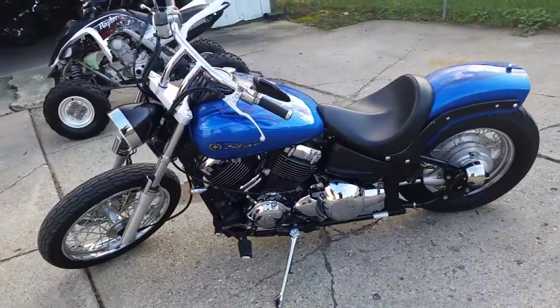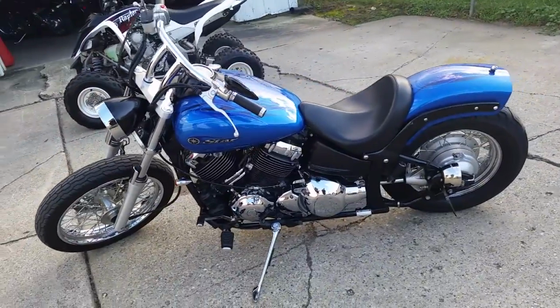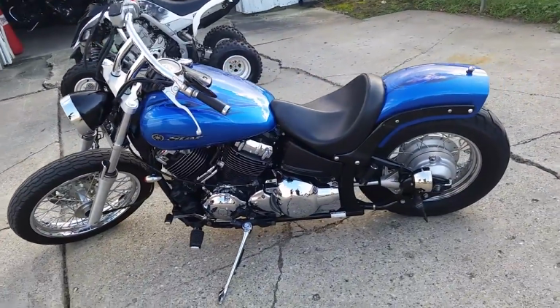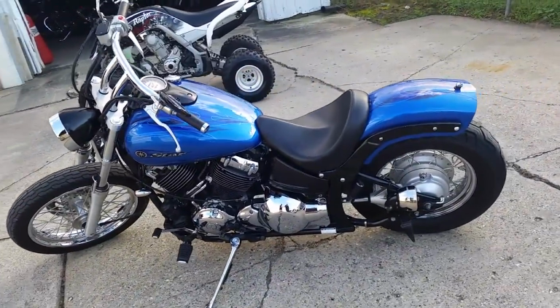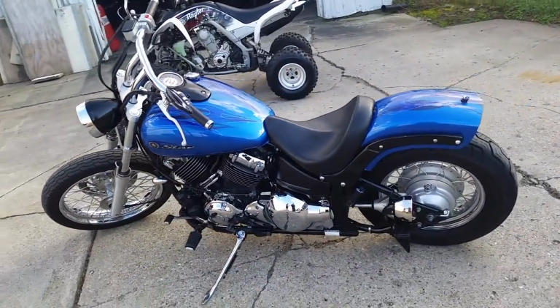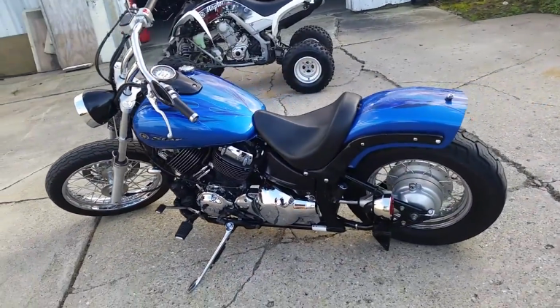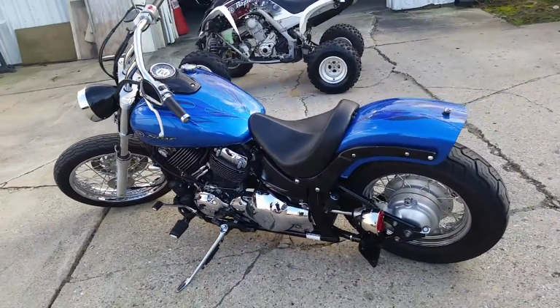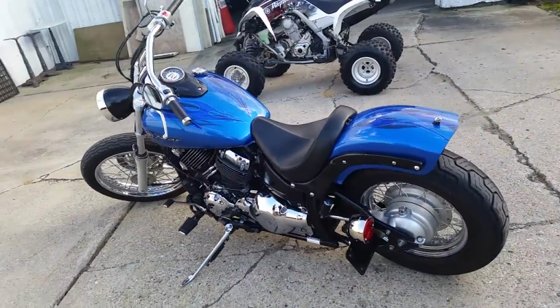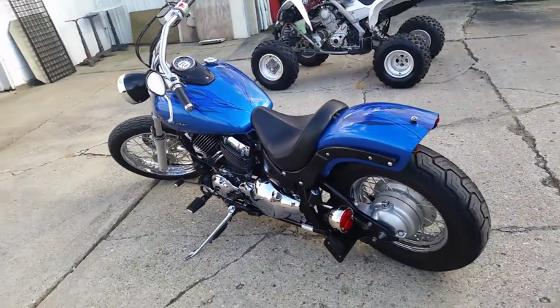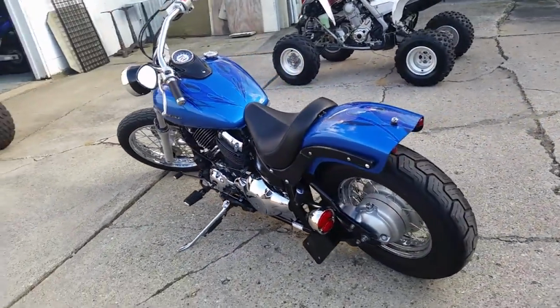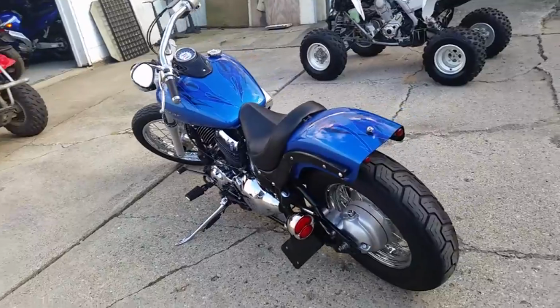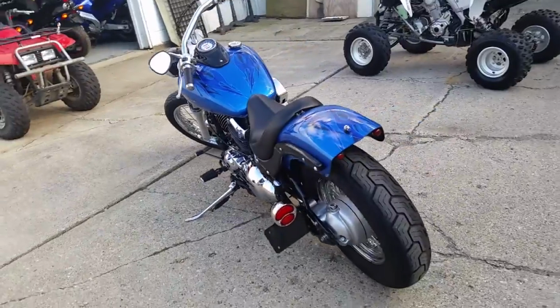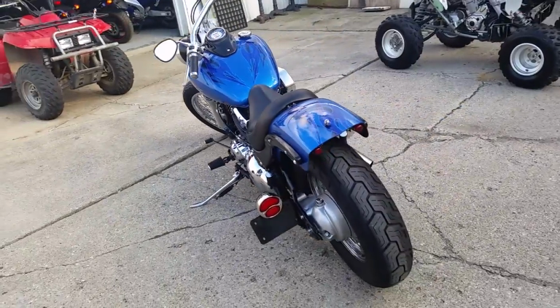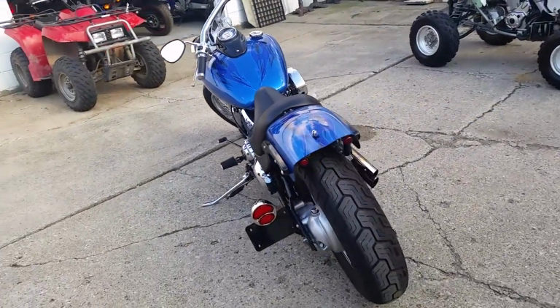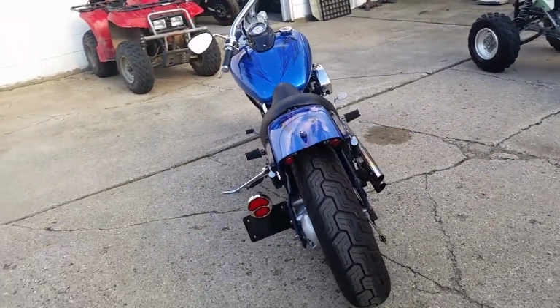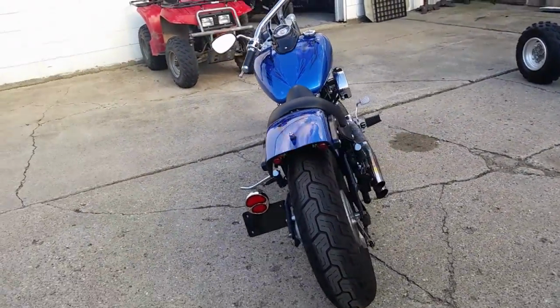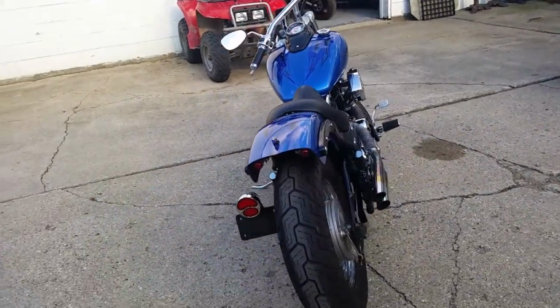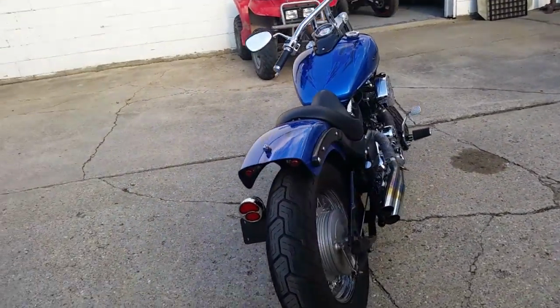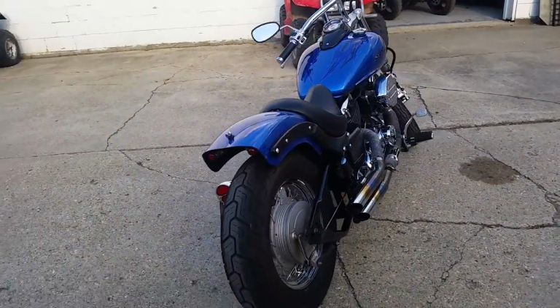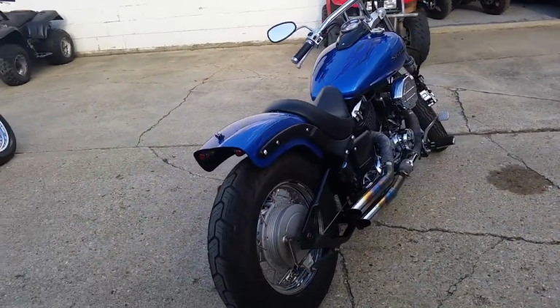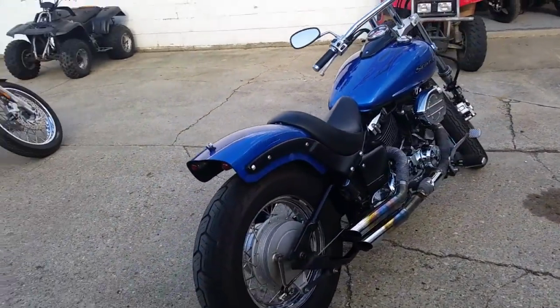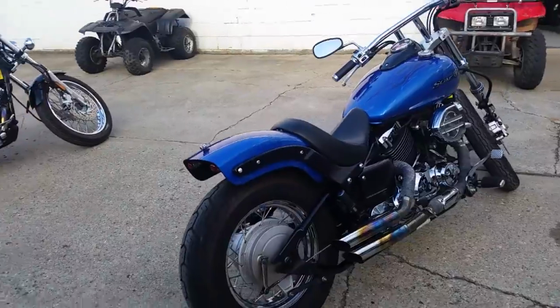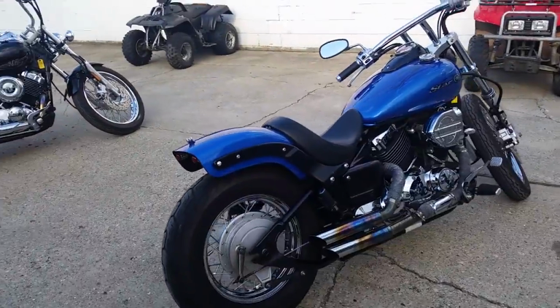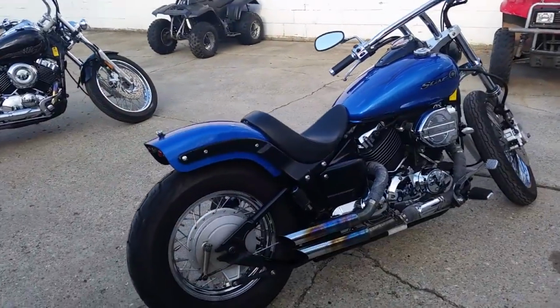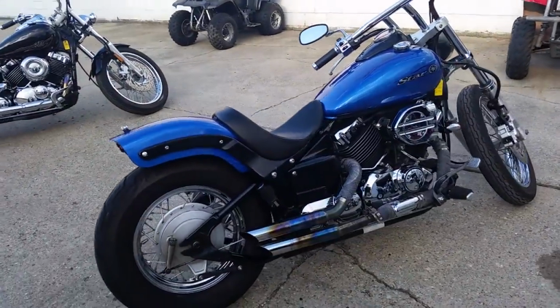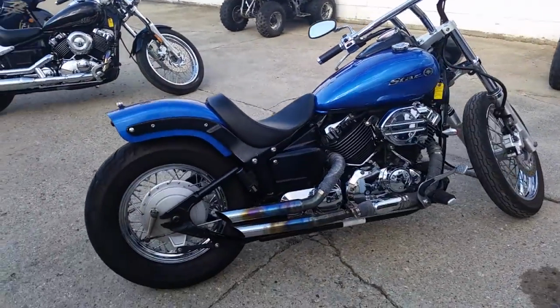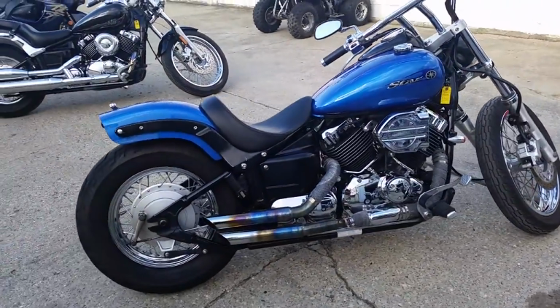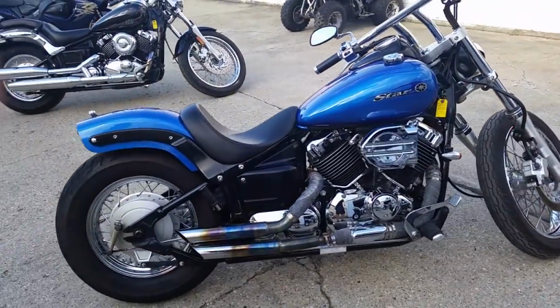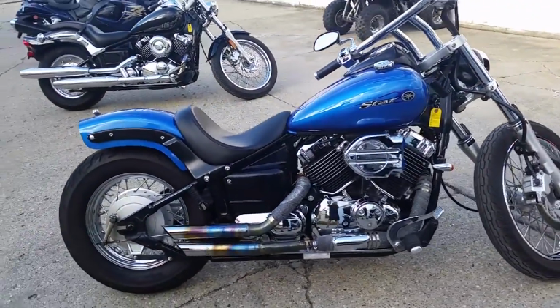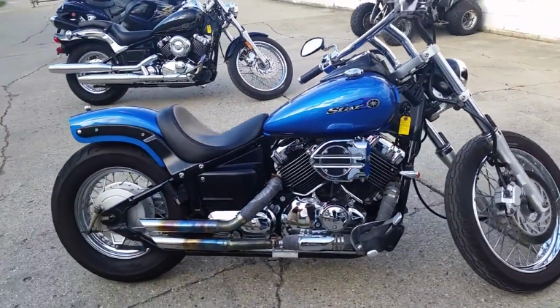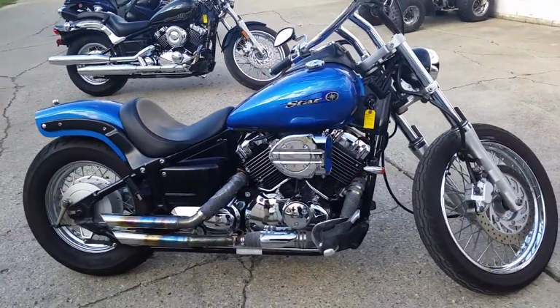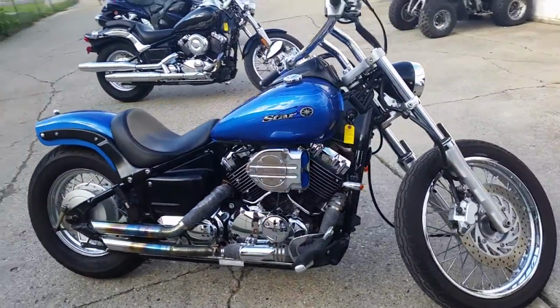It's just been inspected at a Yamaha dealership. The fluids have been changed and it's ready for the streets. We've got this thing priced at $3,999. Visit our website approvalpowersports.com to view the over 400 plus used bikes we have in stock for sale.